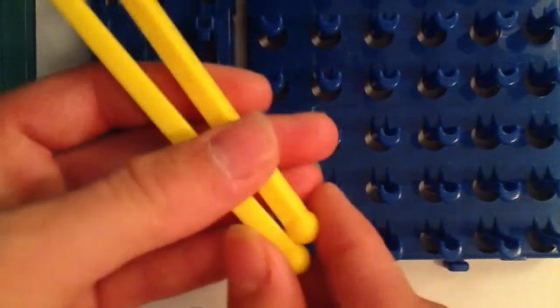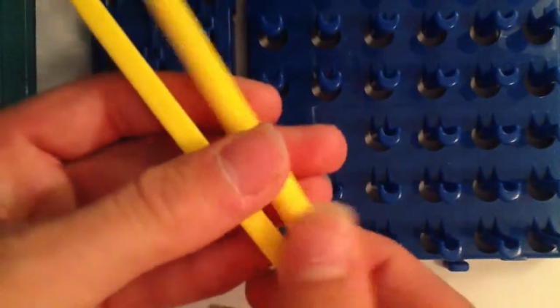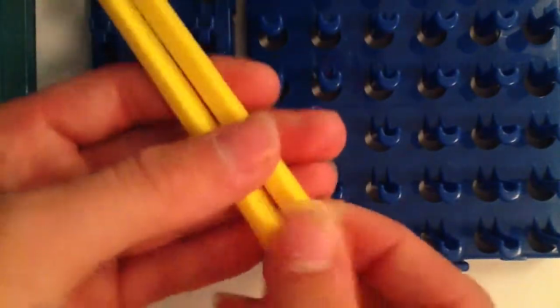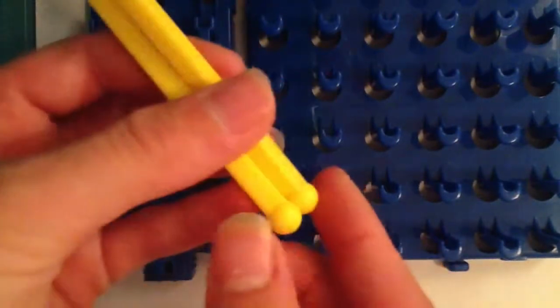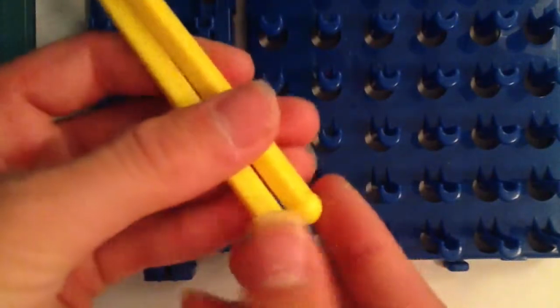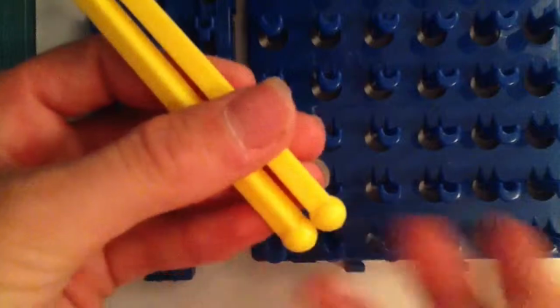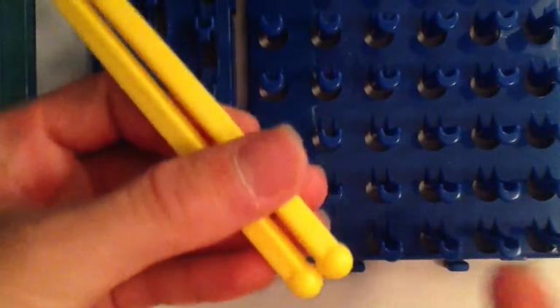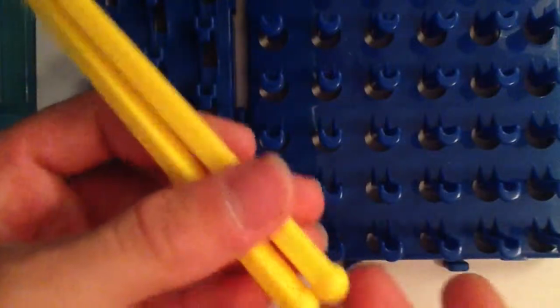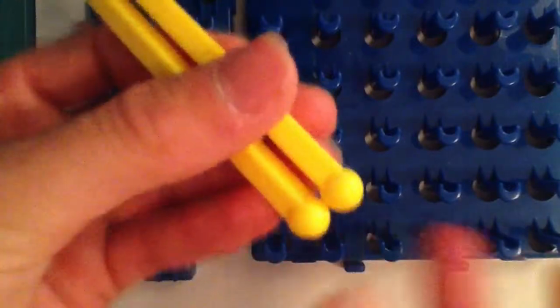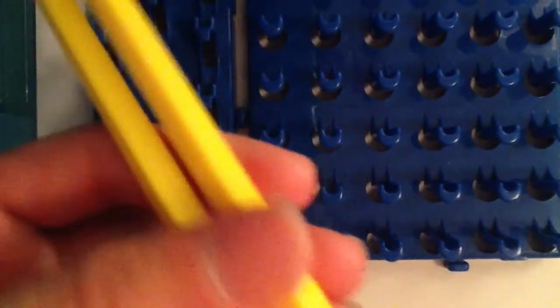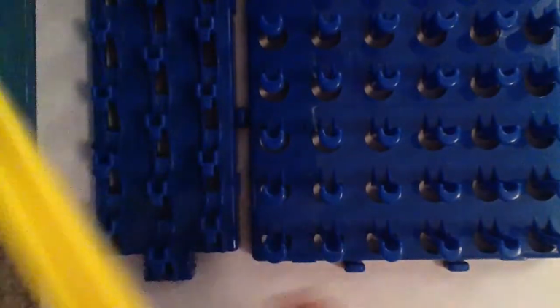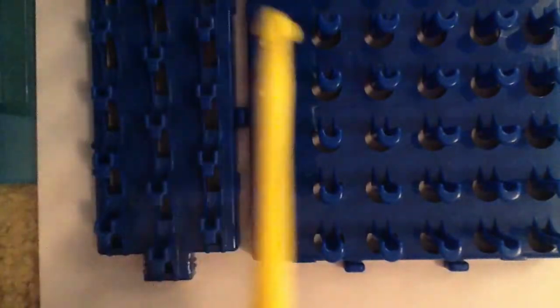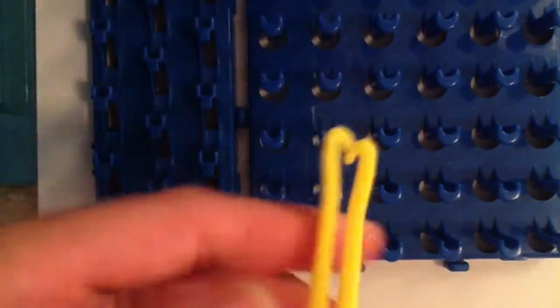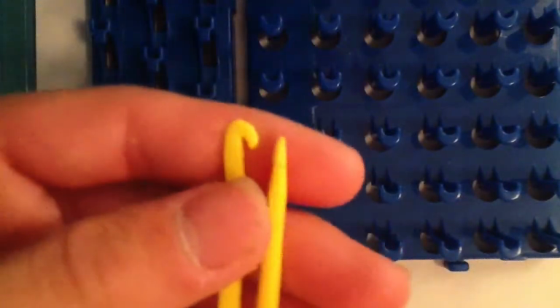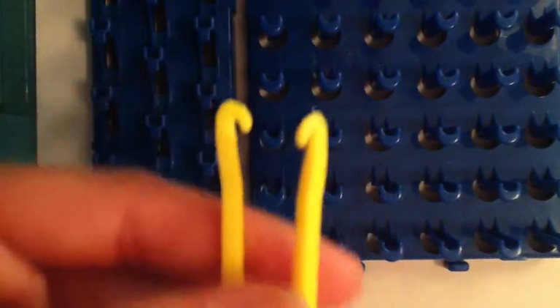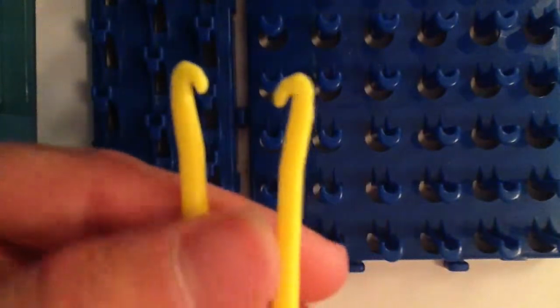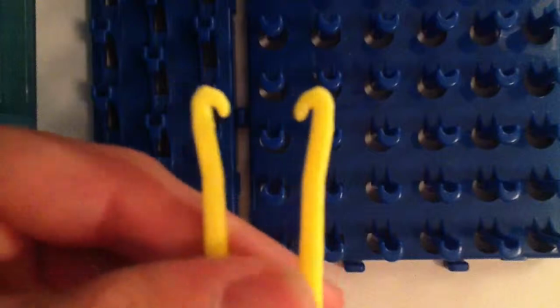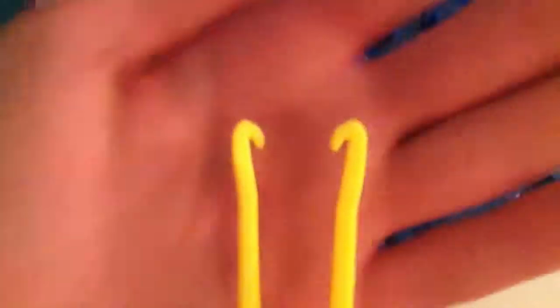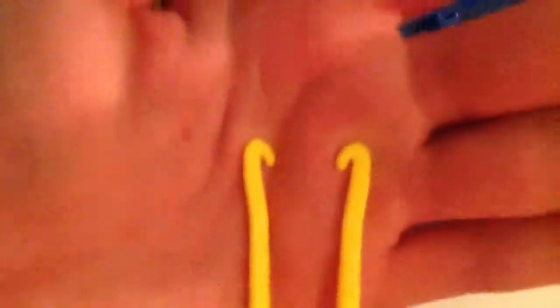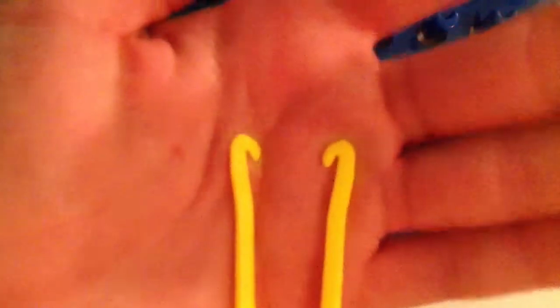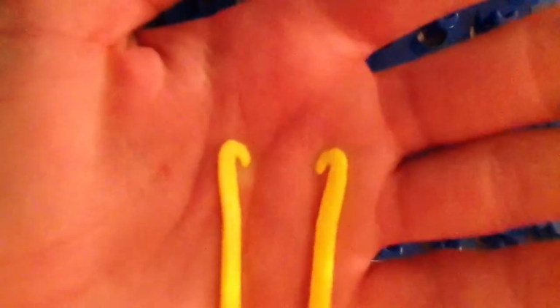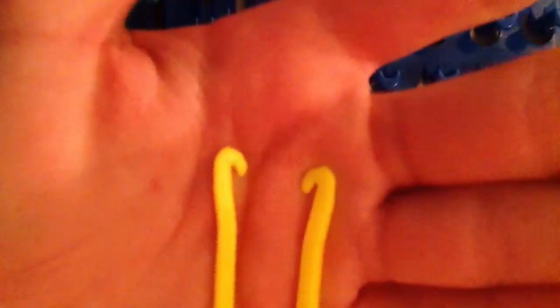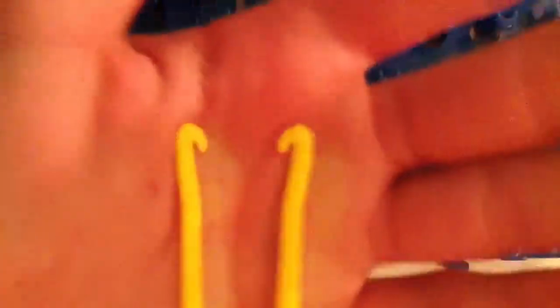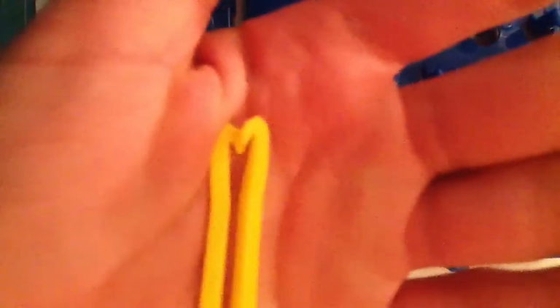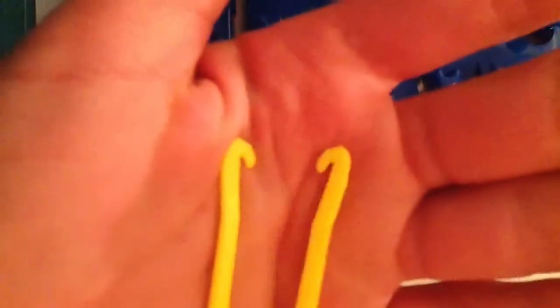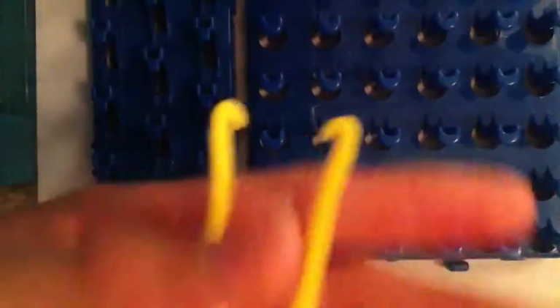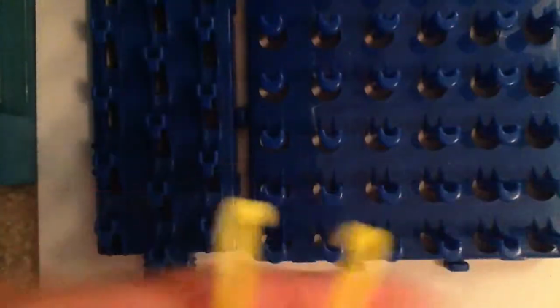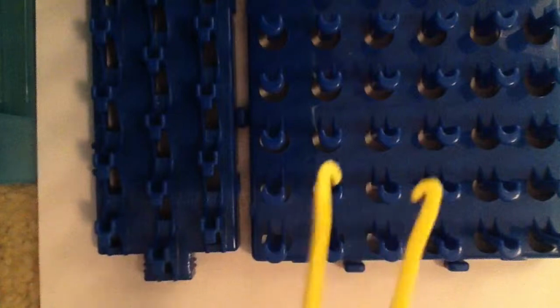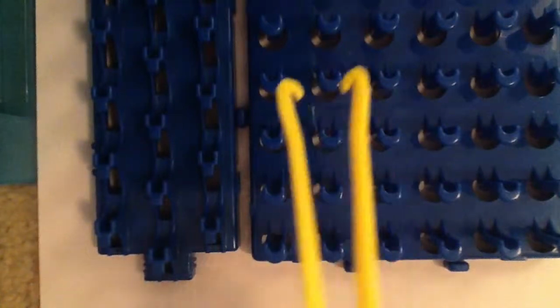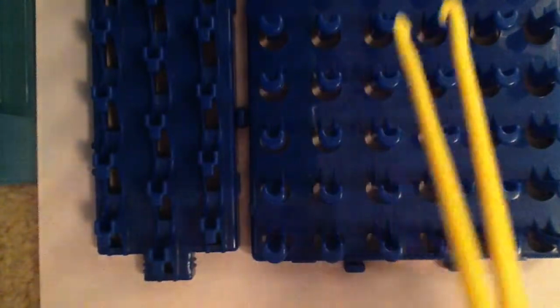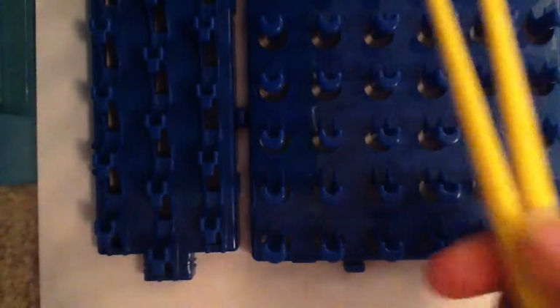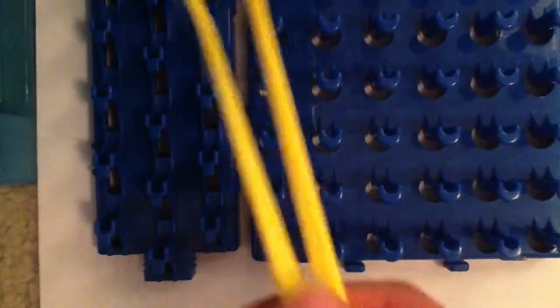Same exact hook with the little ball thing on the end — I'm not sure what that ball thing is for, so if you guys know why they put that little round thing on there, let me know. The hooks are very small and they barely hold one band. I'll show you guys the bands that came with the Crazy Loom.